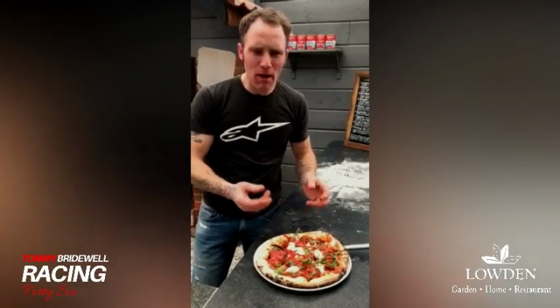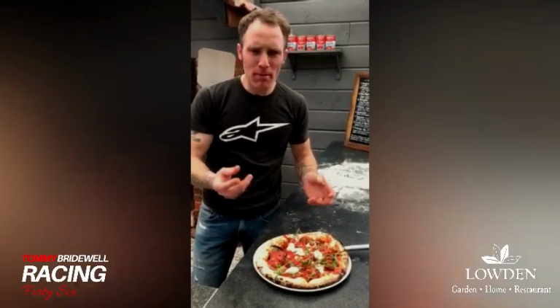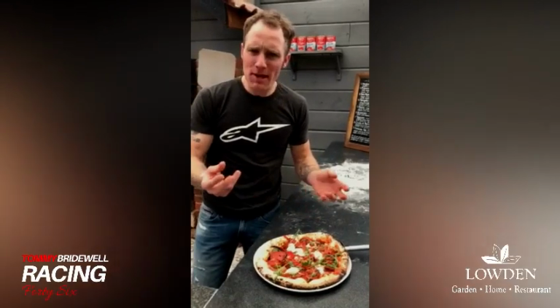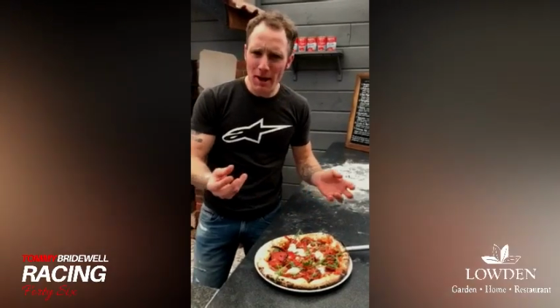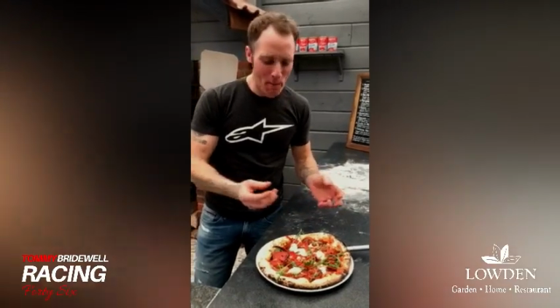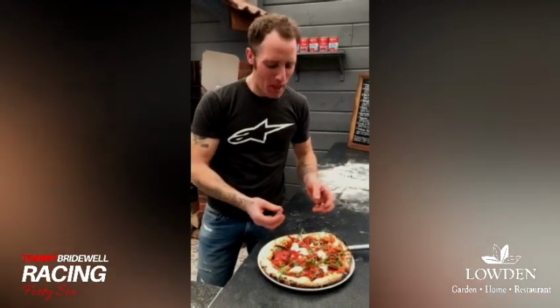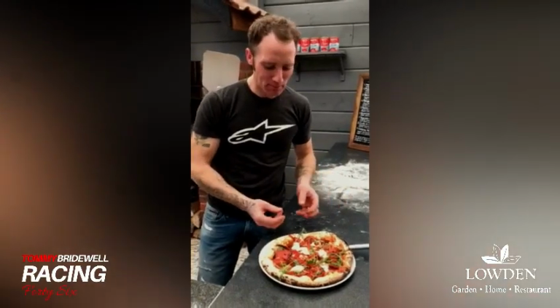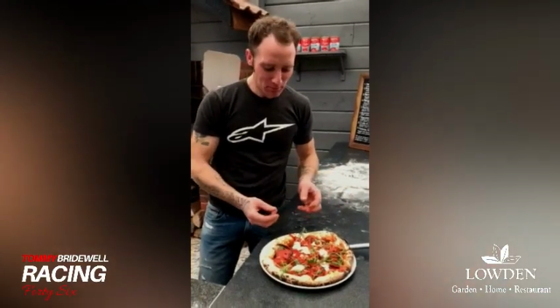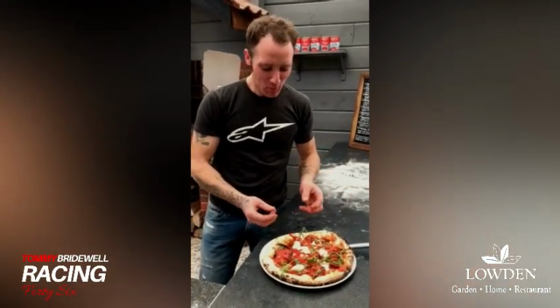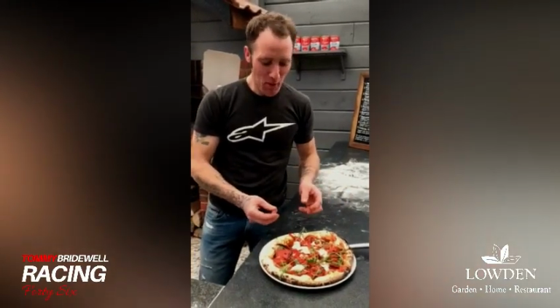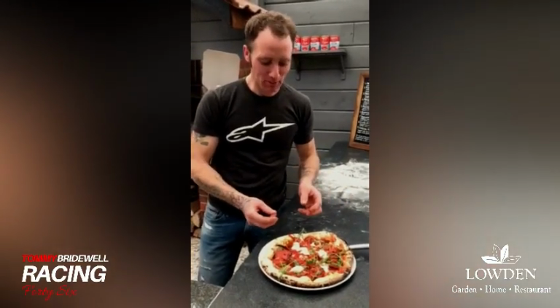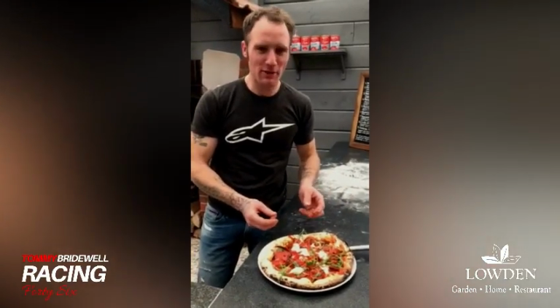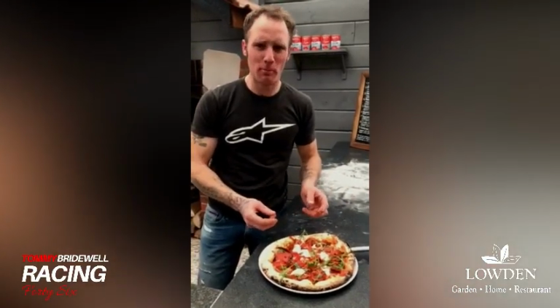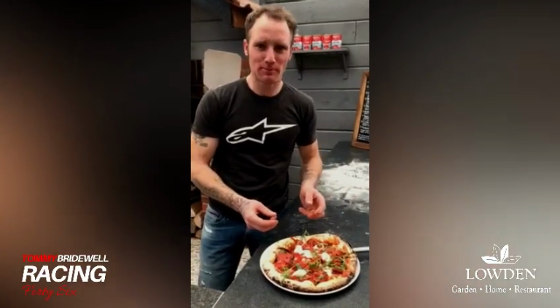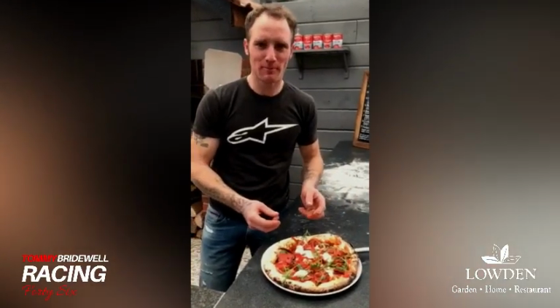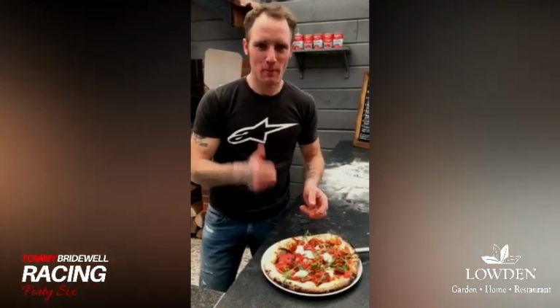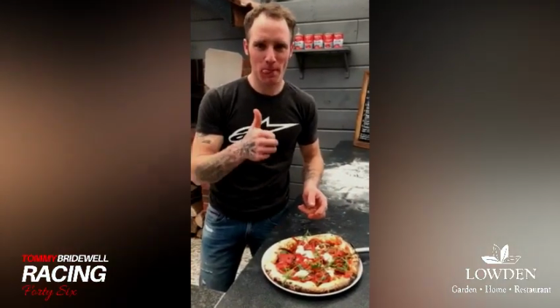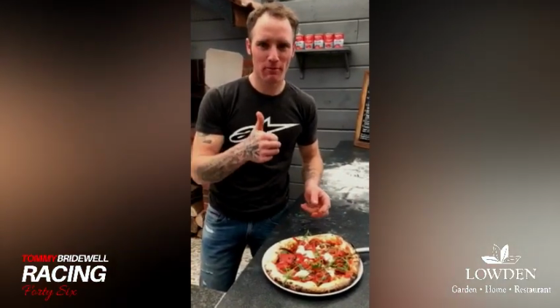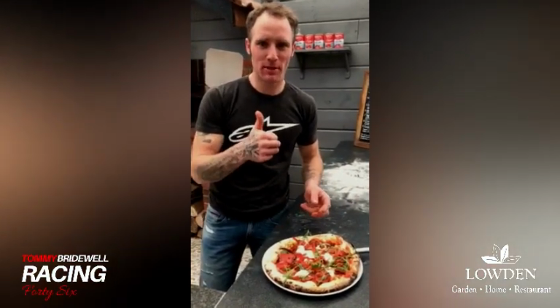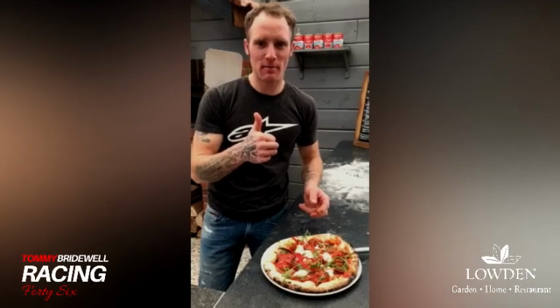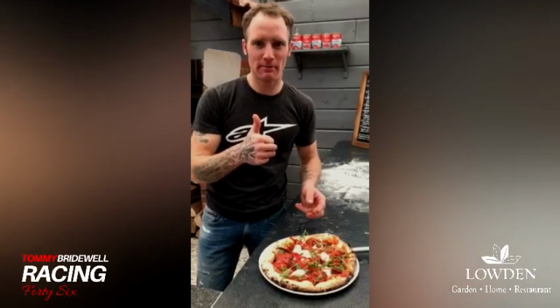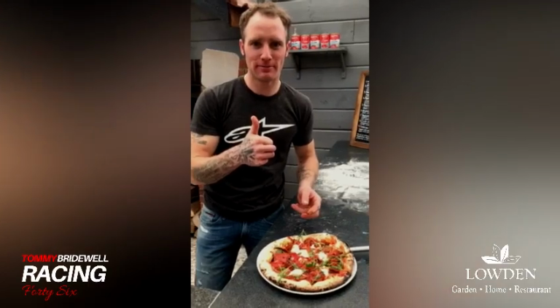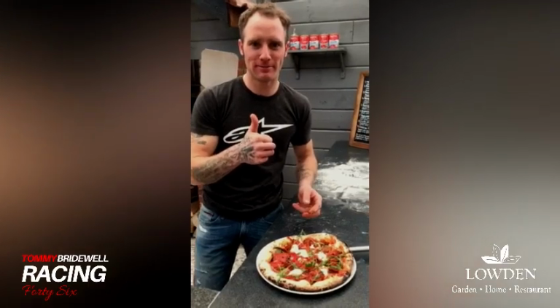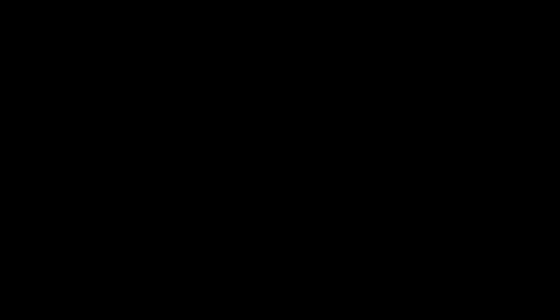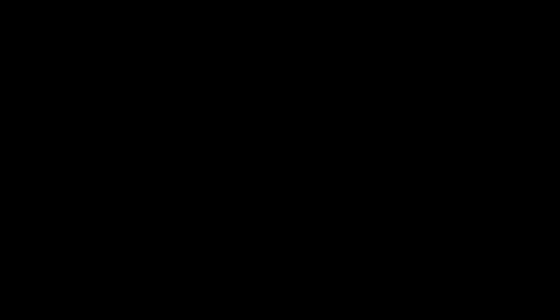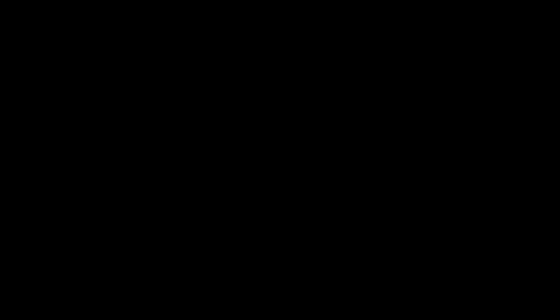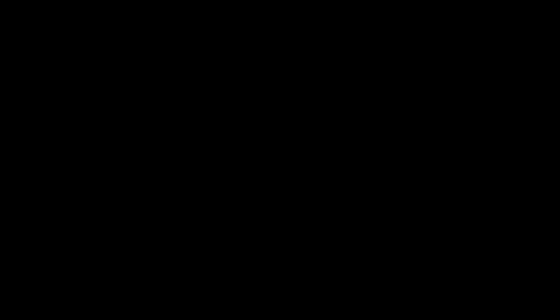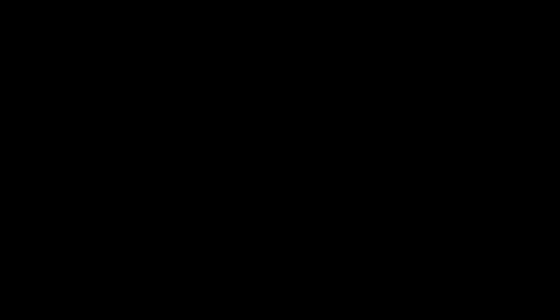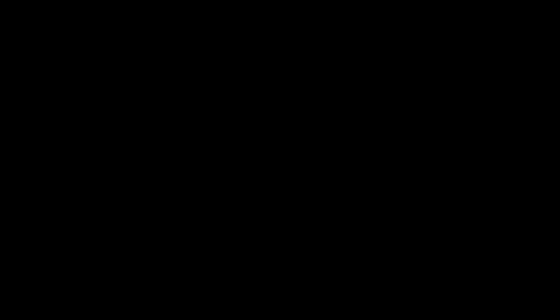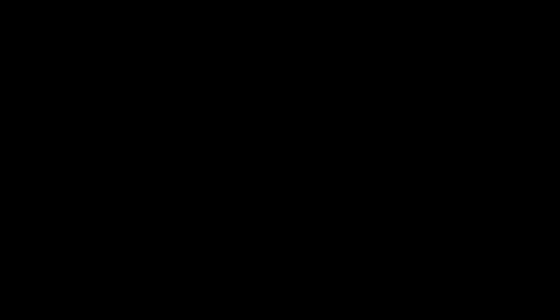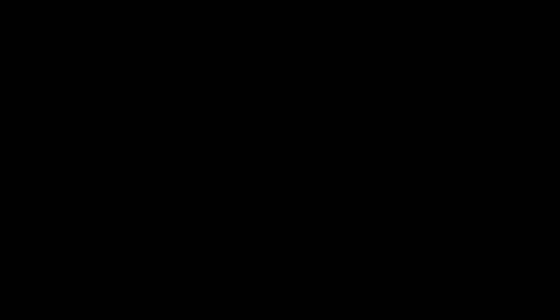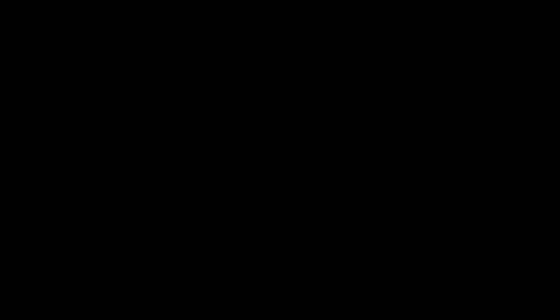Mamma mia, that is good. Thumbs up from me. See you next time, thank you.